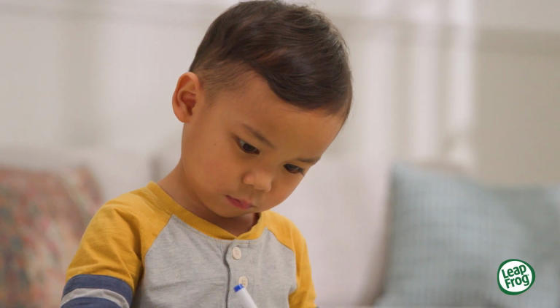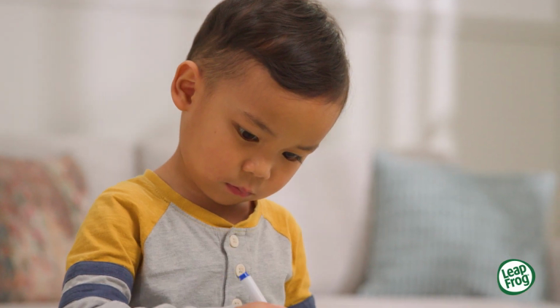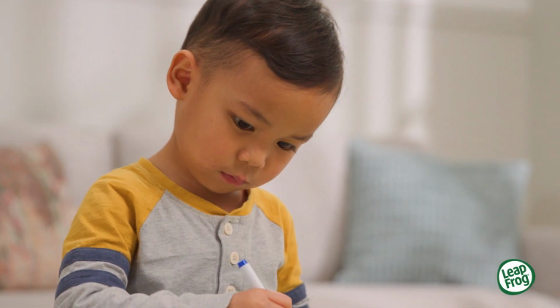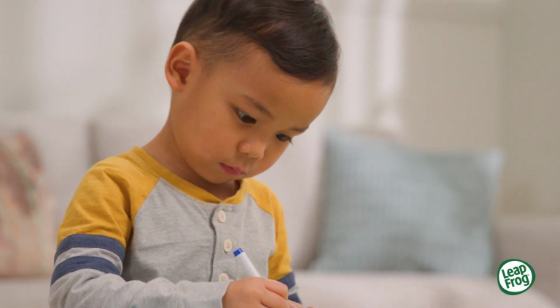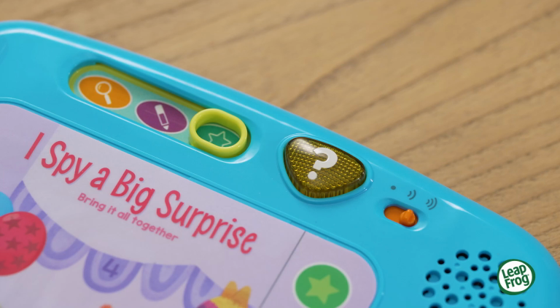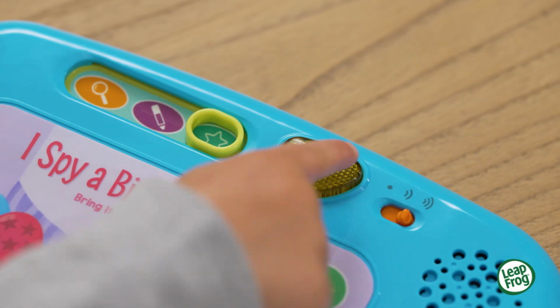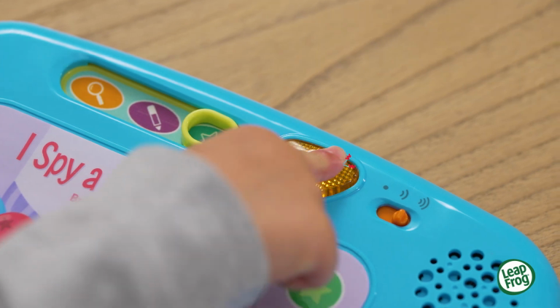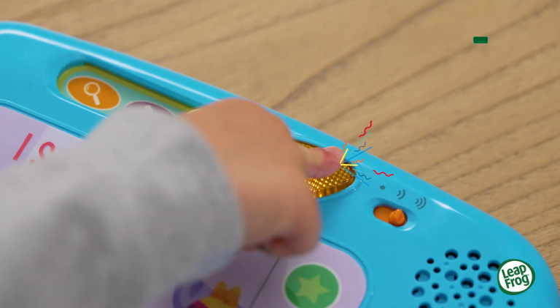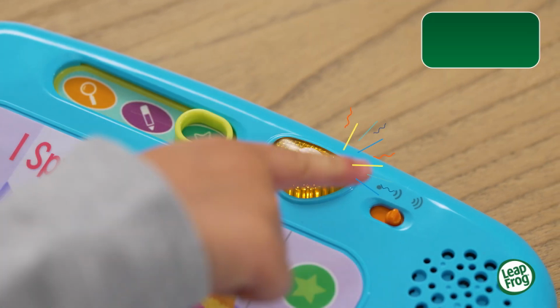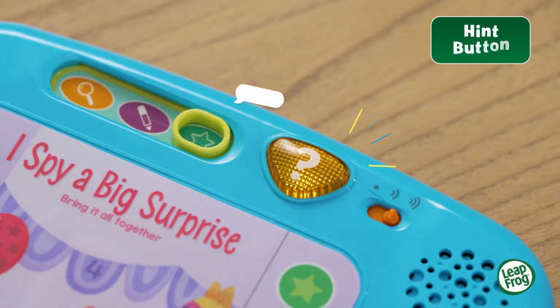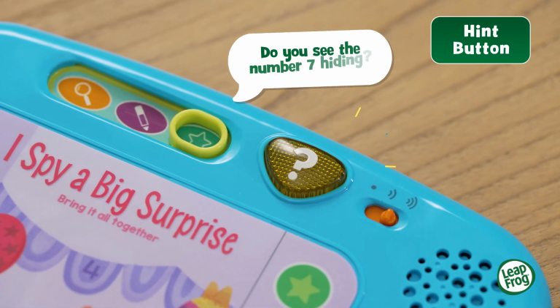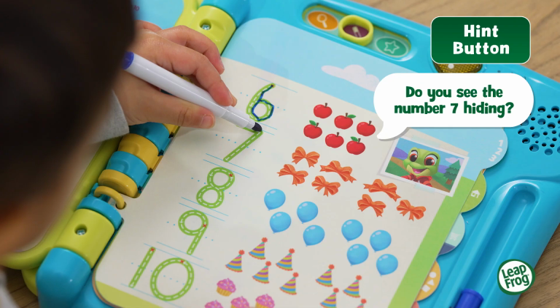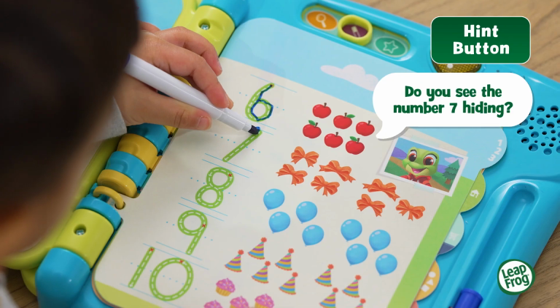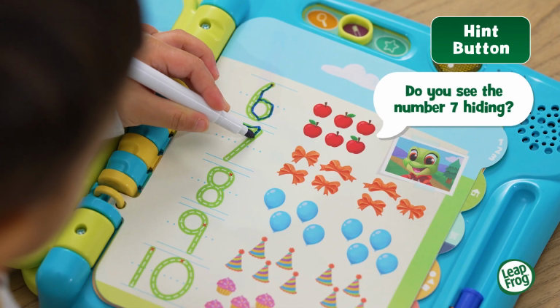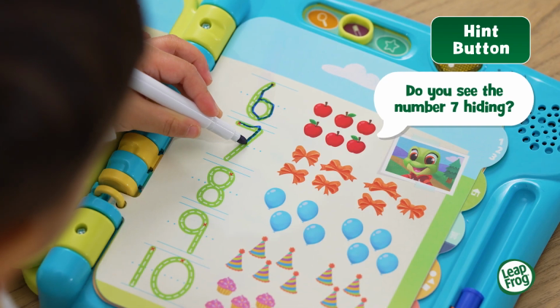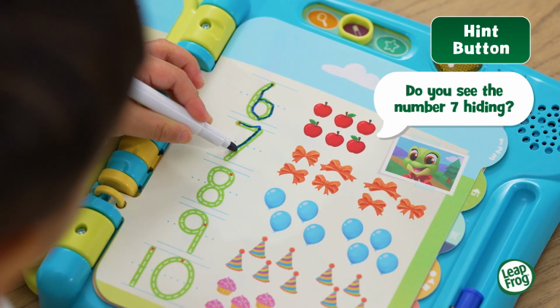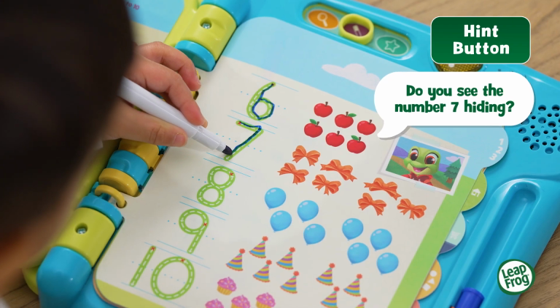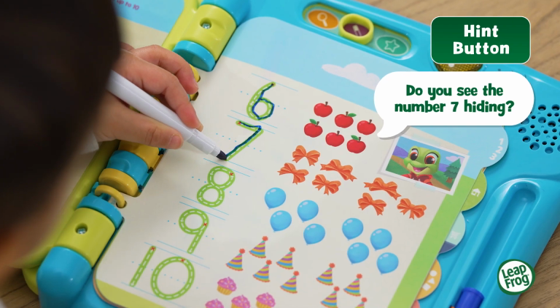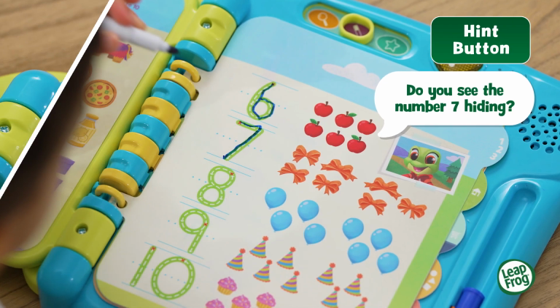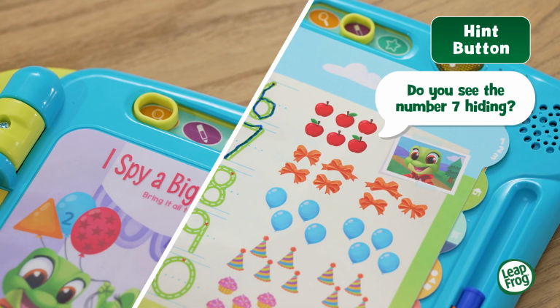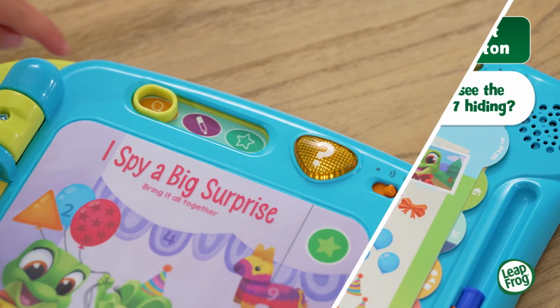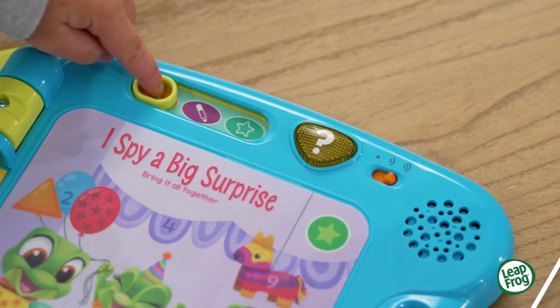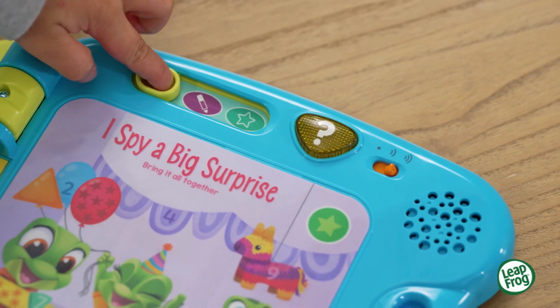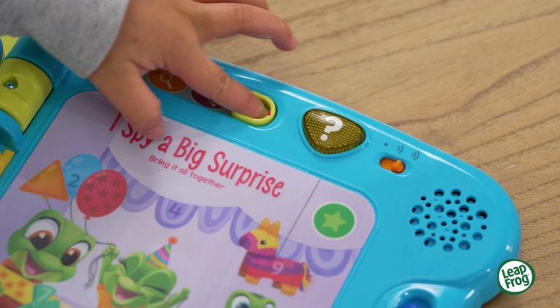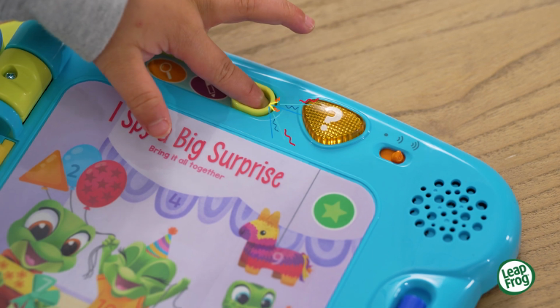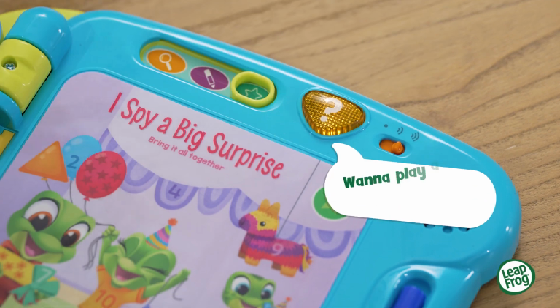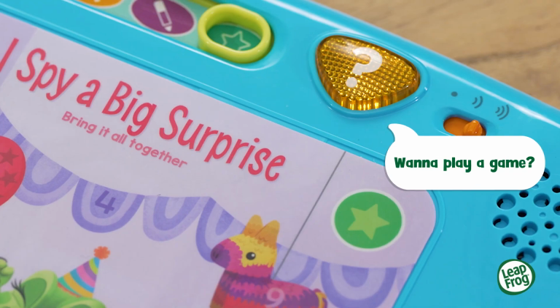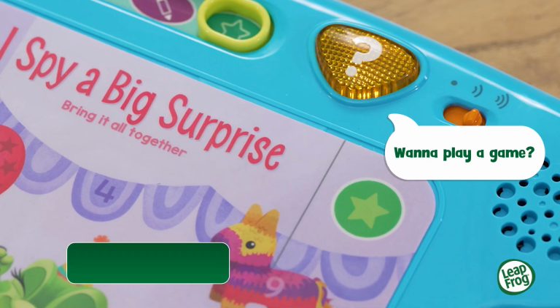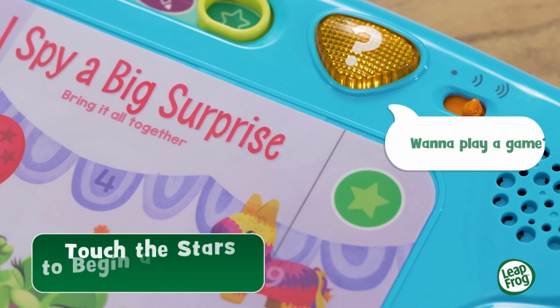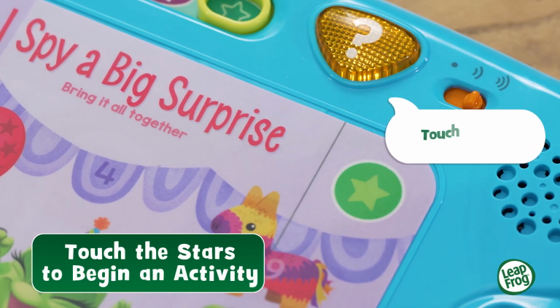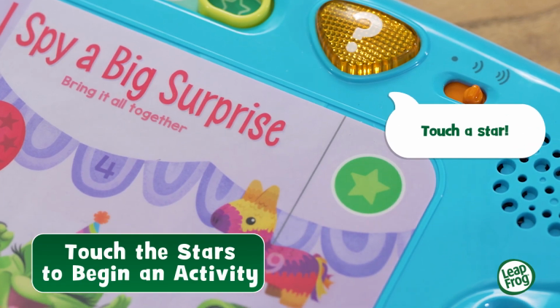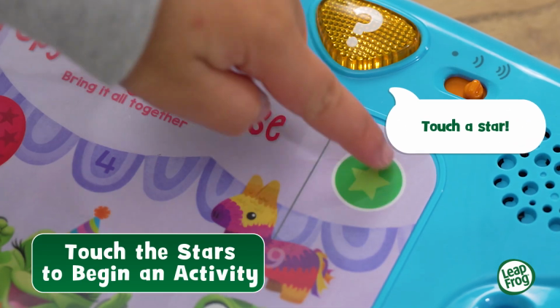Need a hint? No problem! Do you see the number 7 hiding? Wanna play a game? Touch a star!